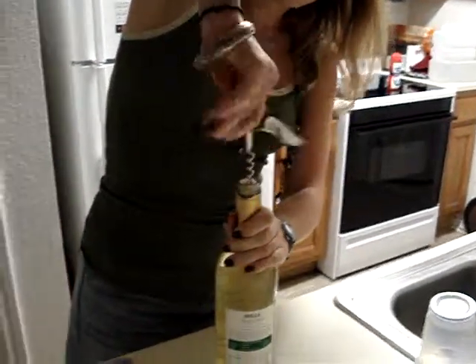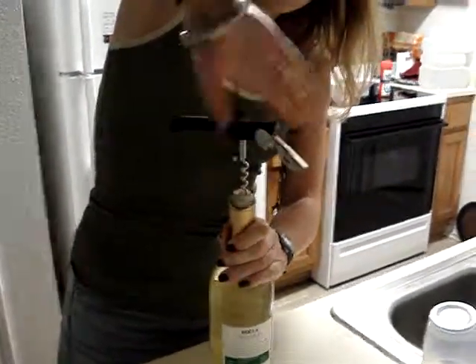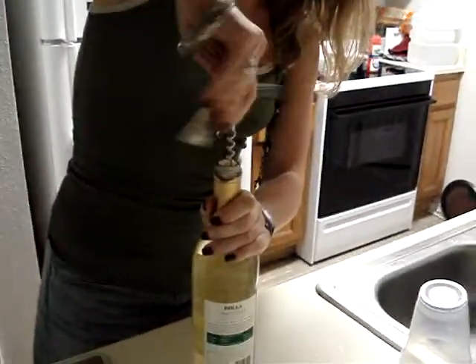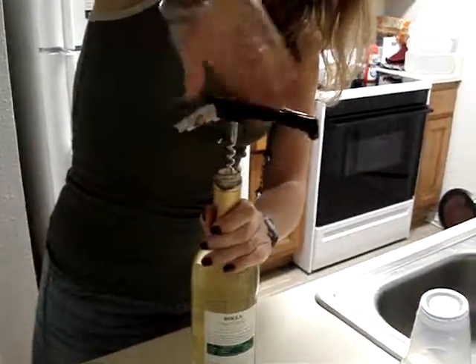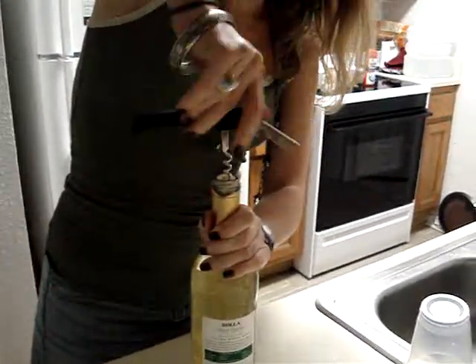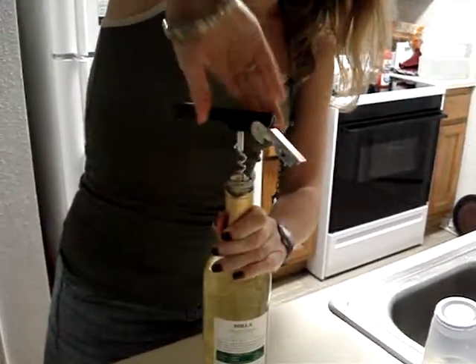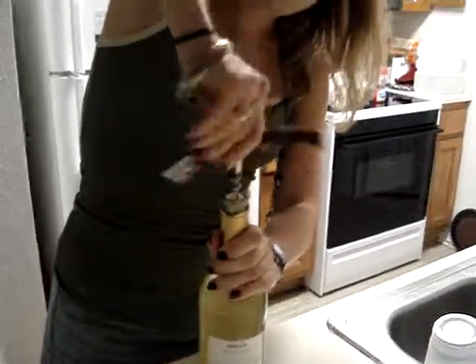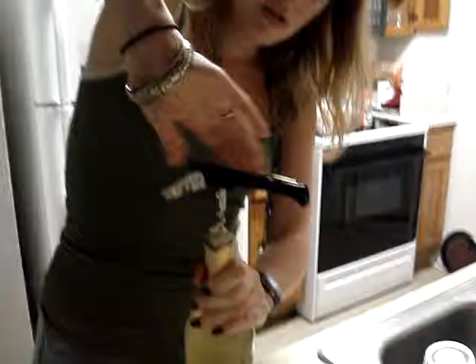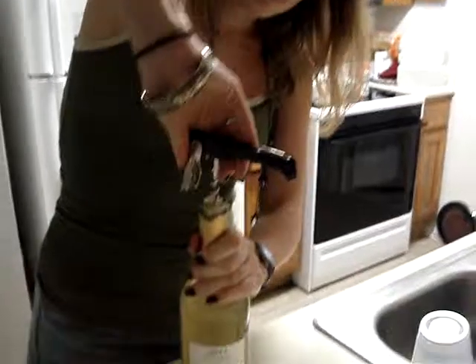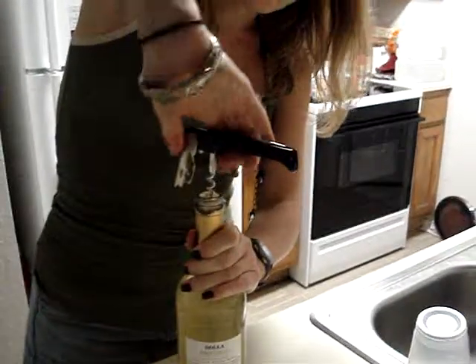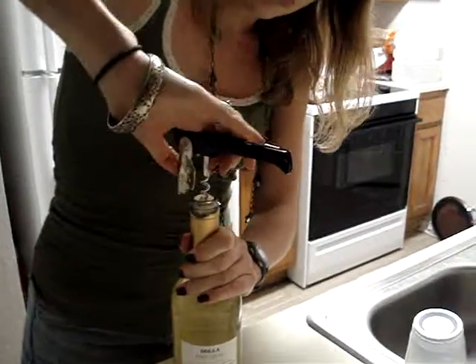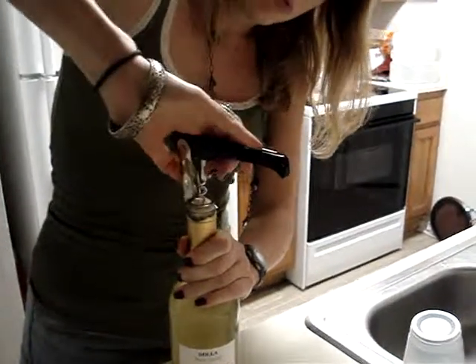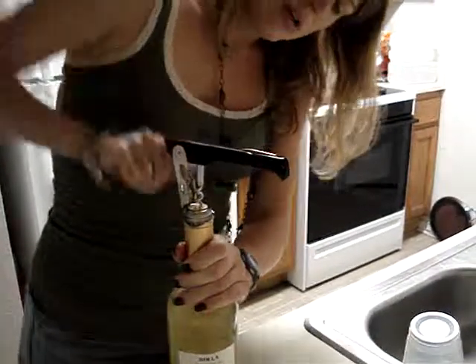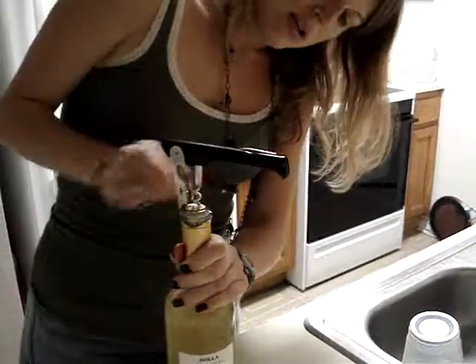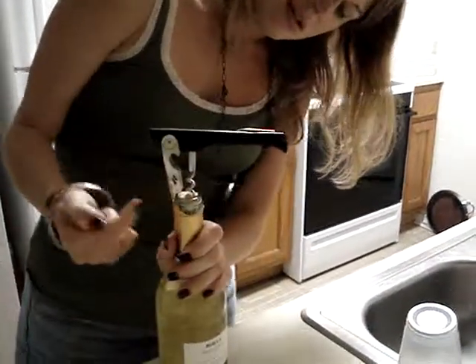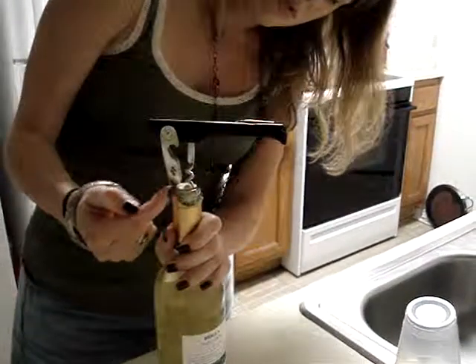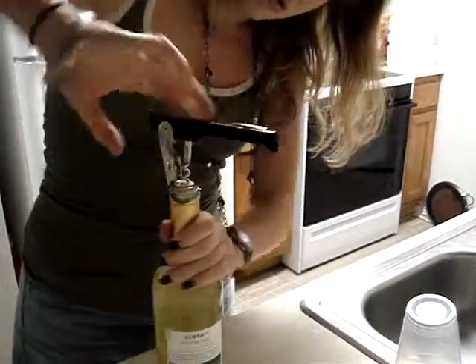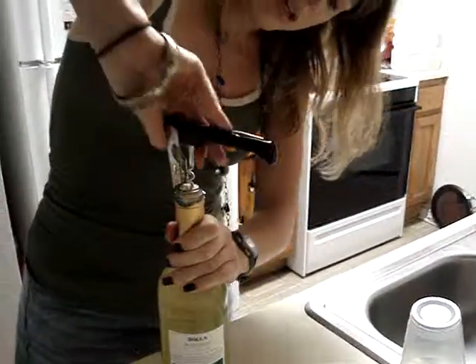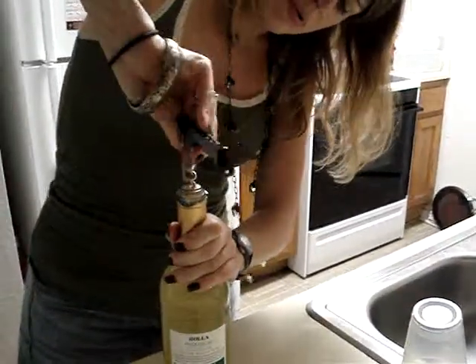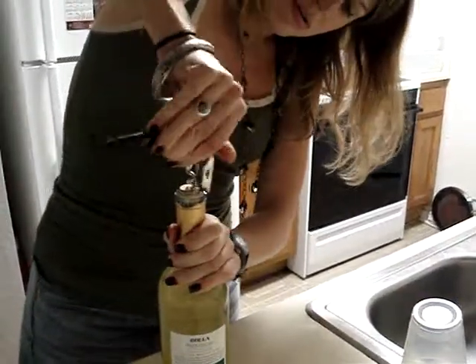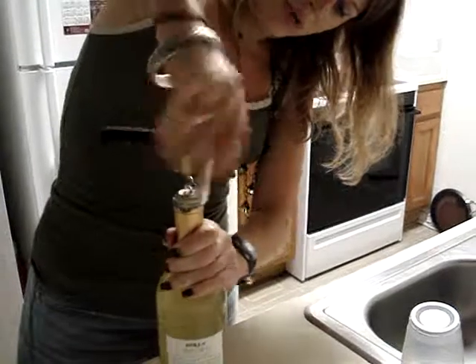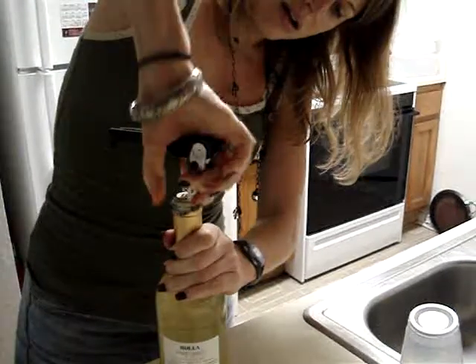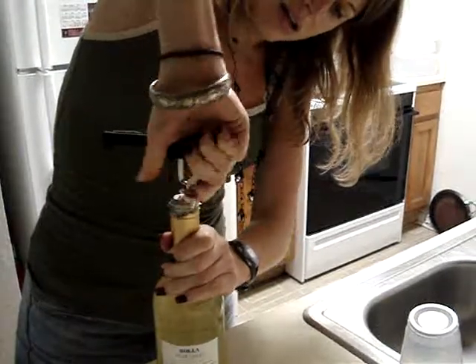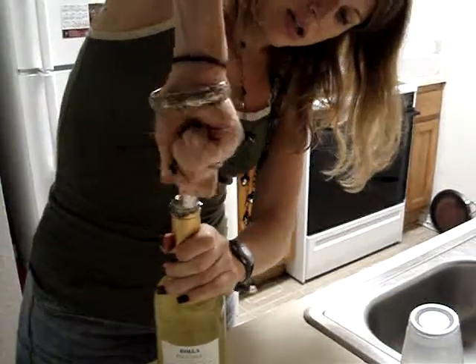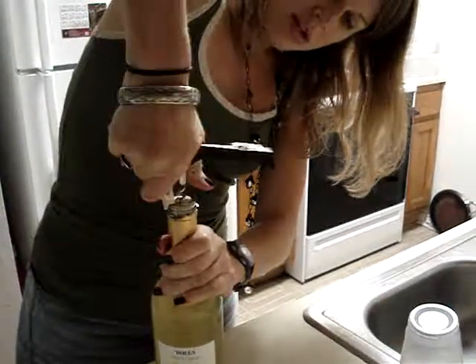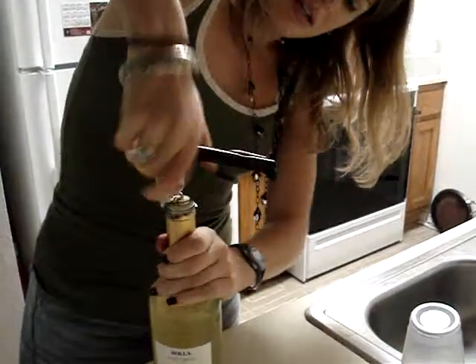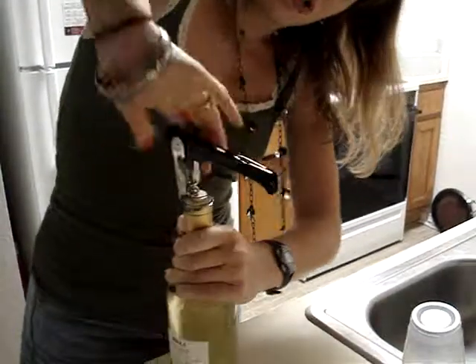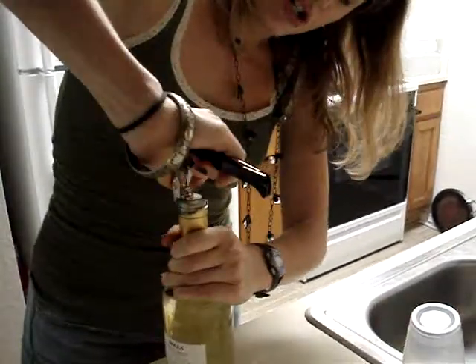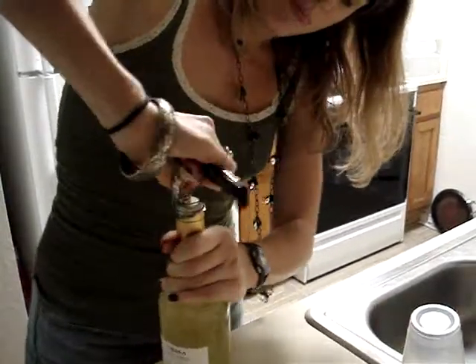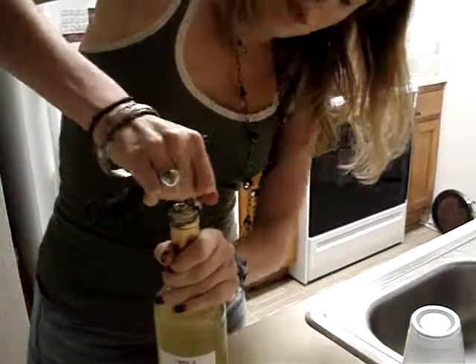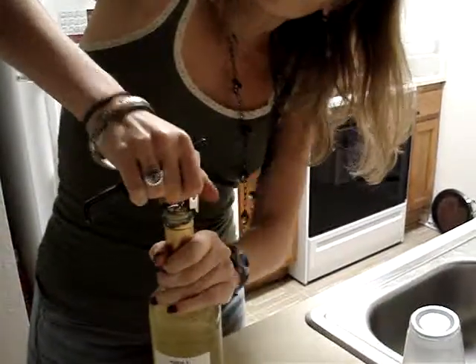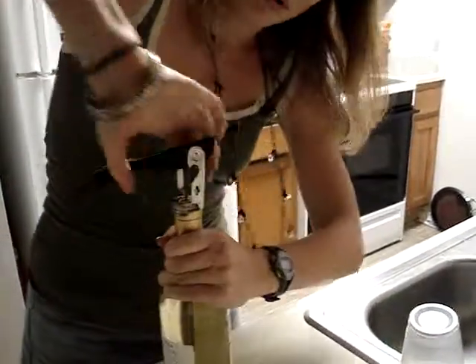Just far enough until you're able to get that lip right on the edge. And that's going to be your leverage to pull out the cork.